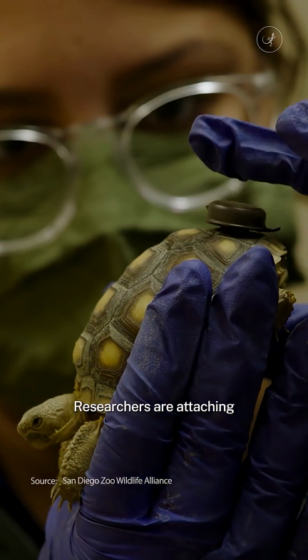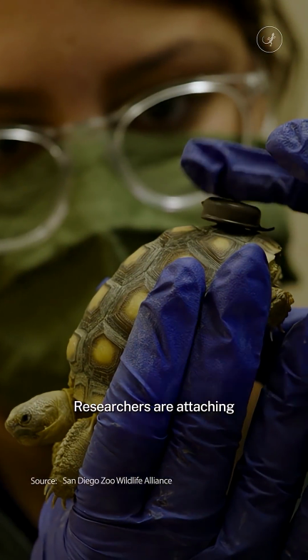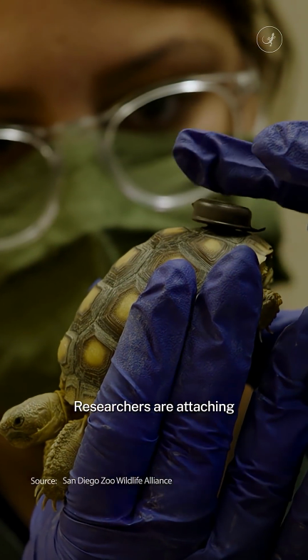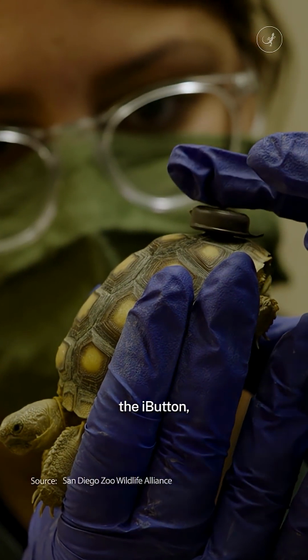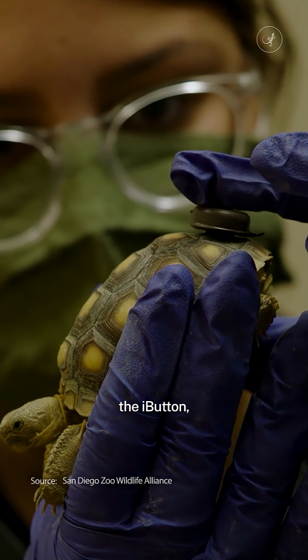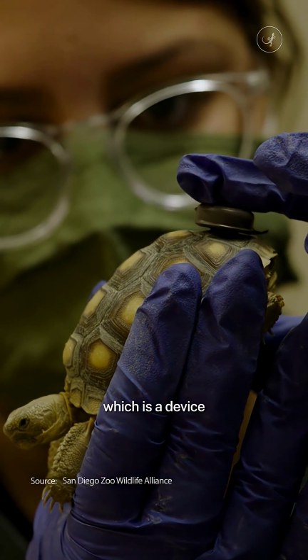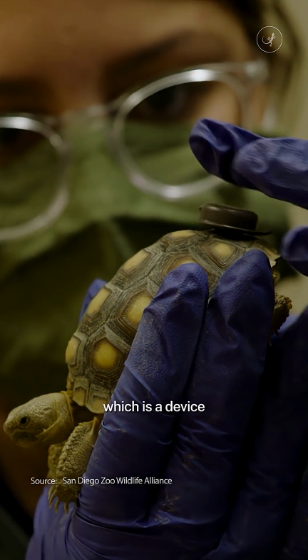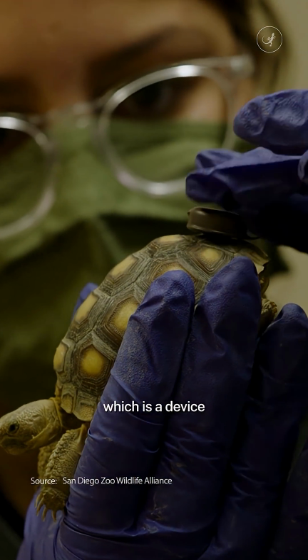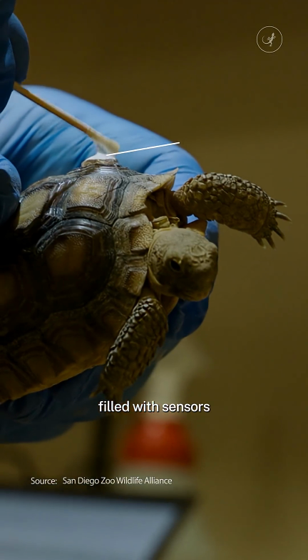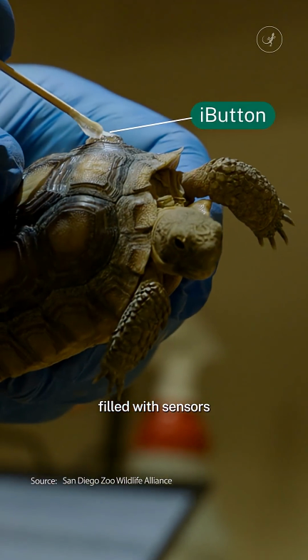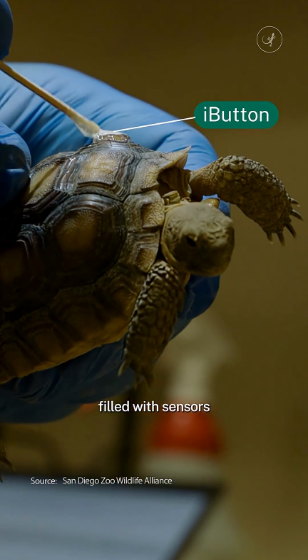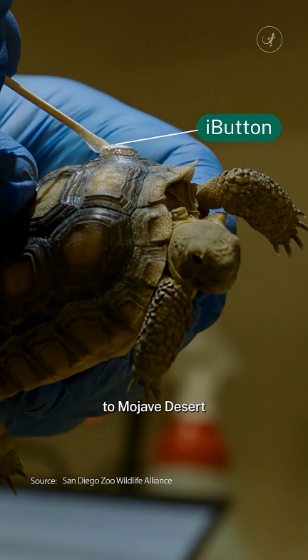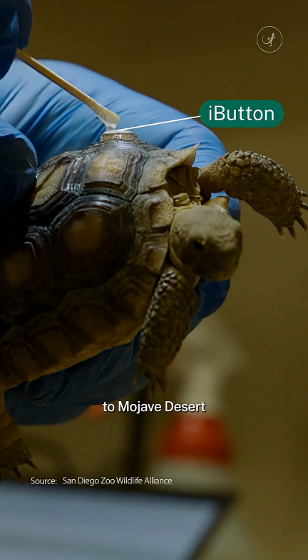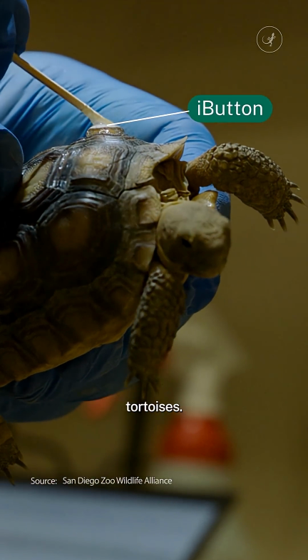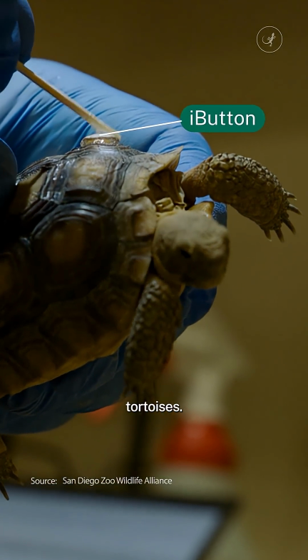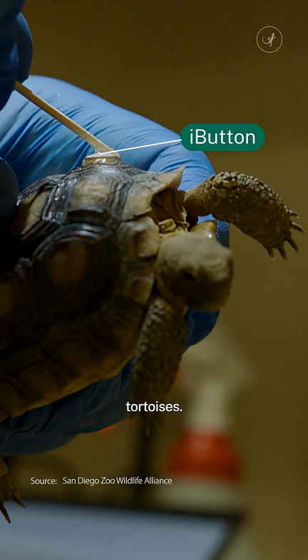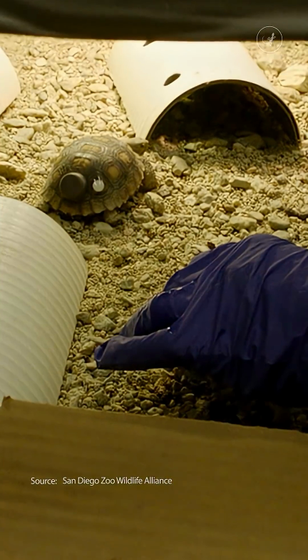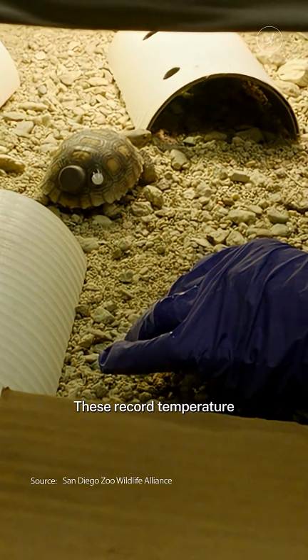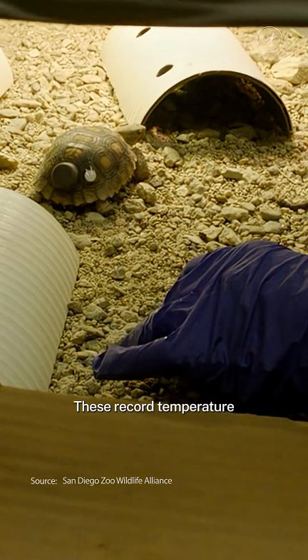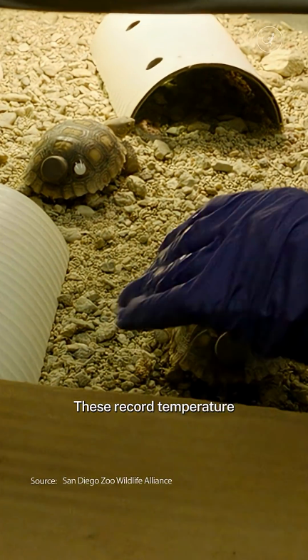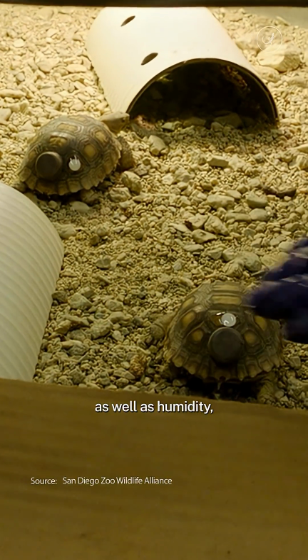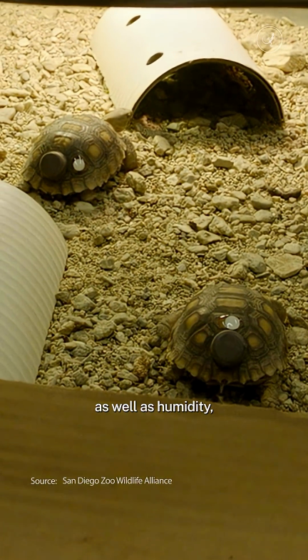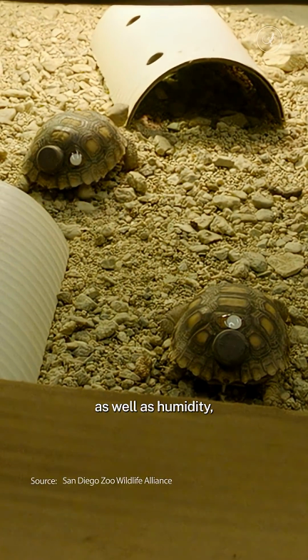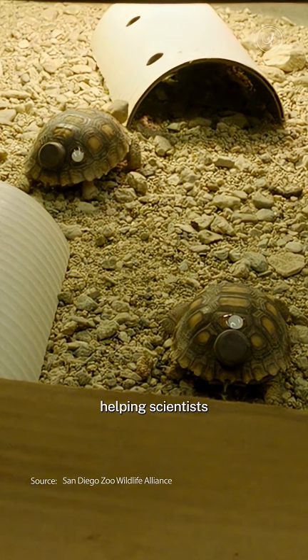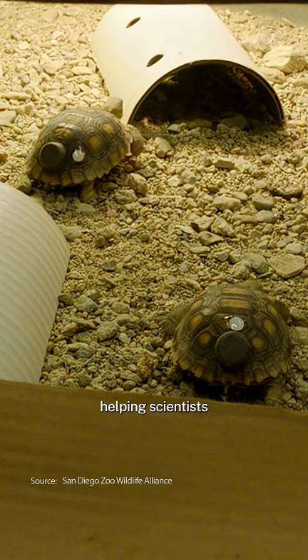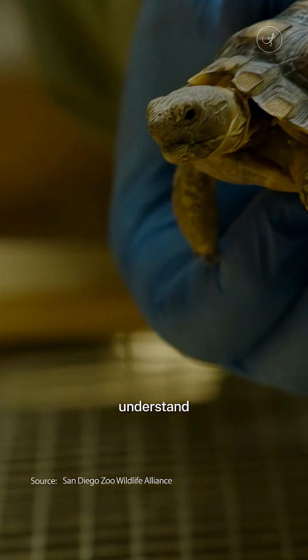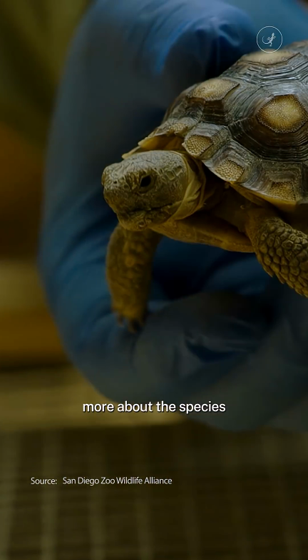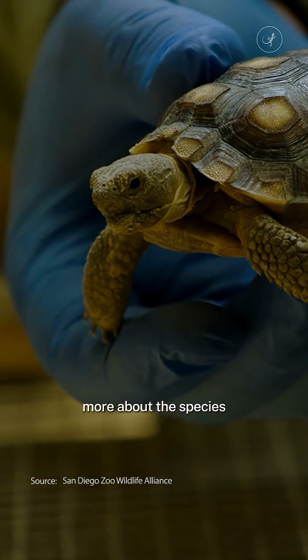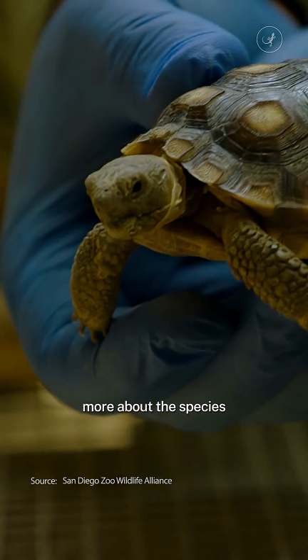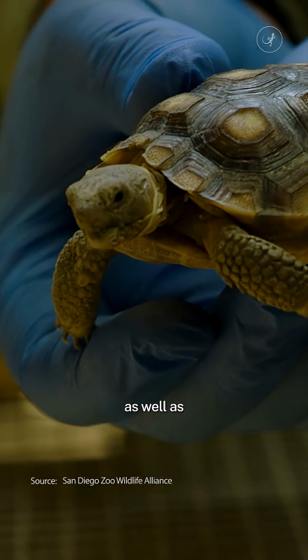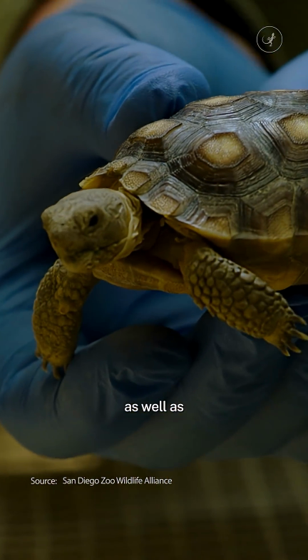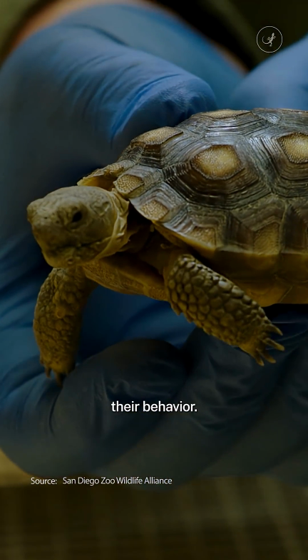Researchers are attaching the eye button, which is a device filled with sensors, to Mojave Desert tortoises. These record temperature as well as humidity, helping scientists understand more about the species as well as their behaviour.